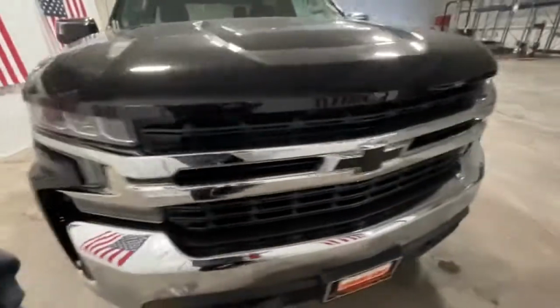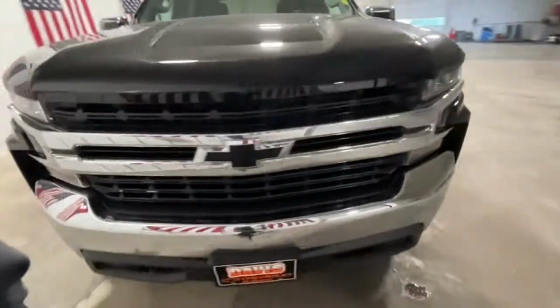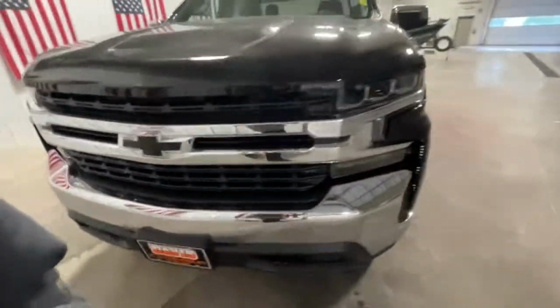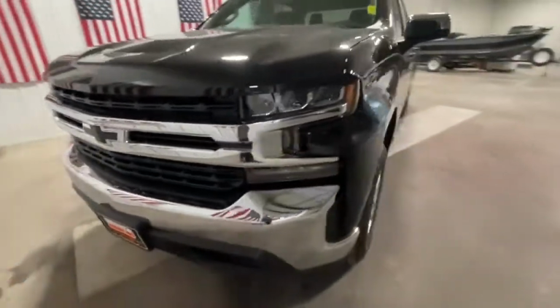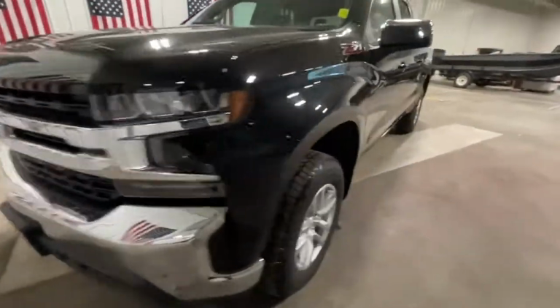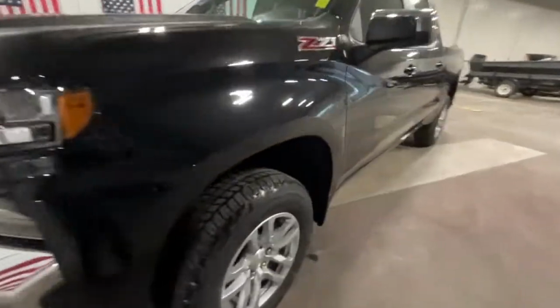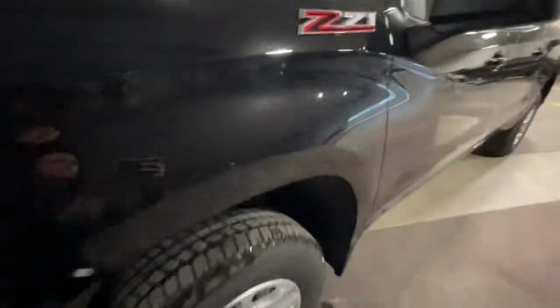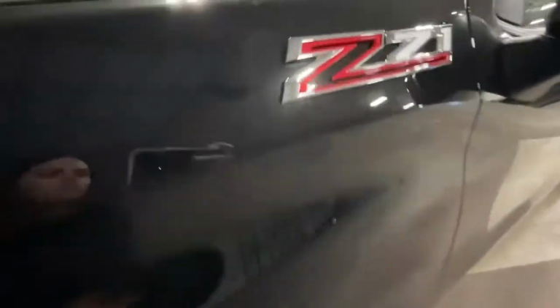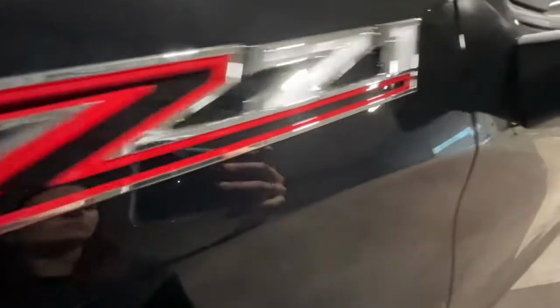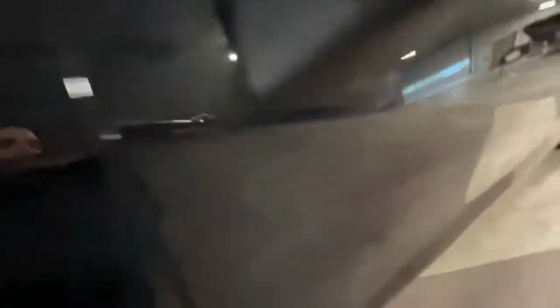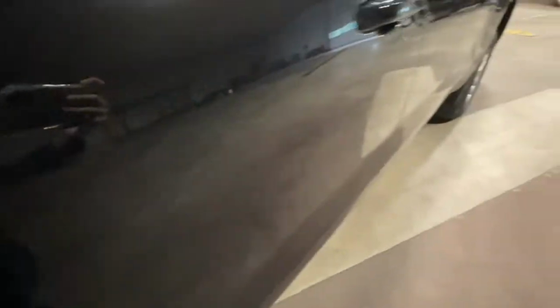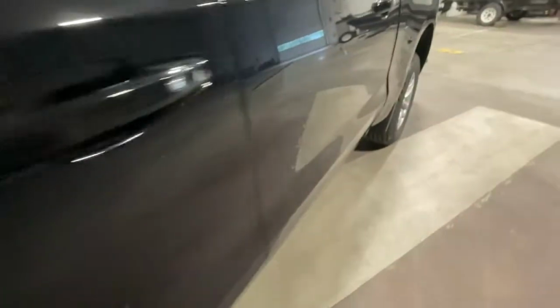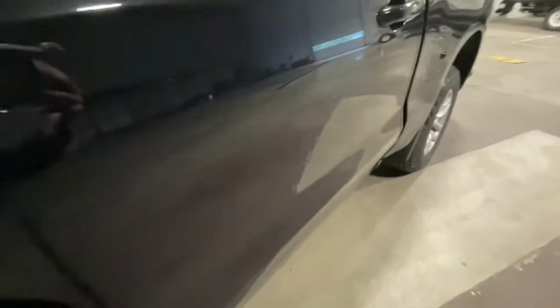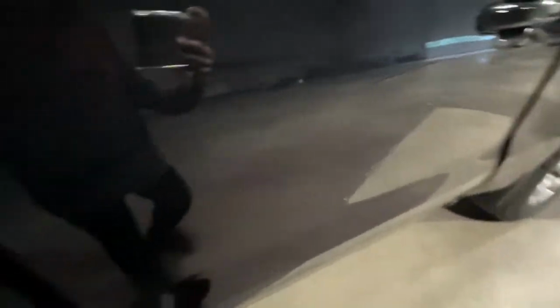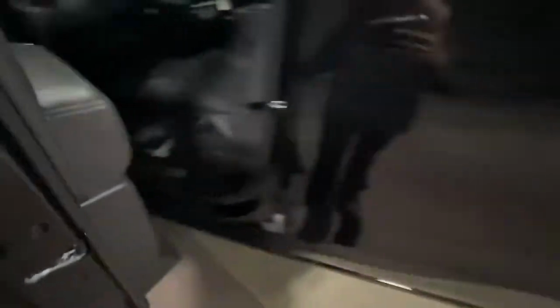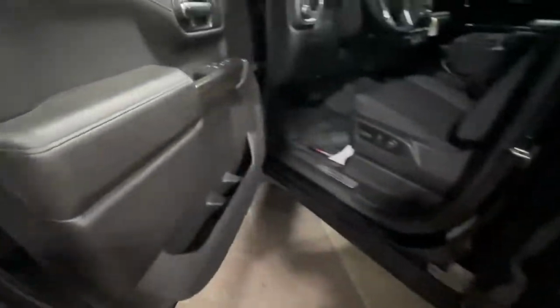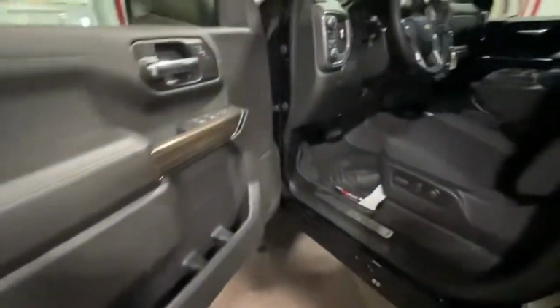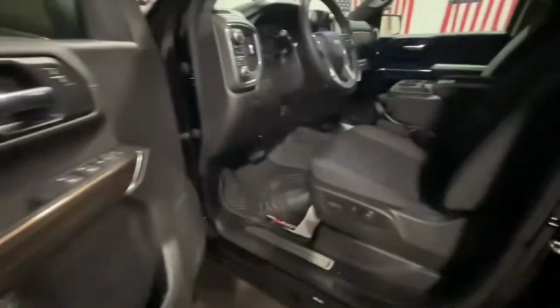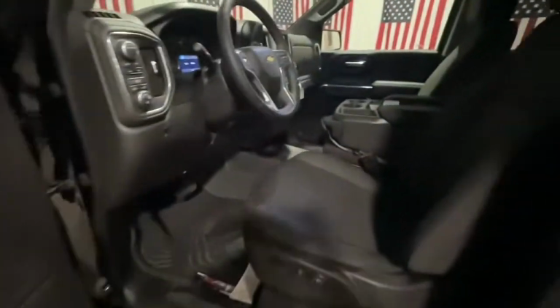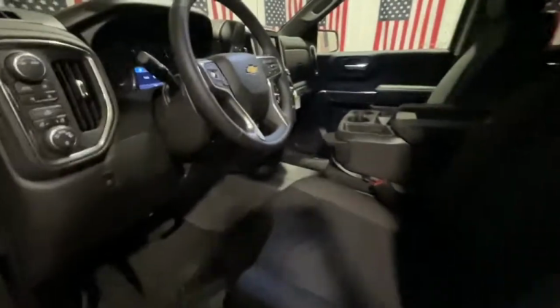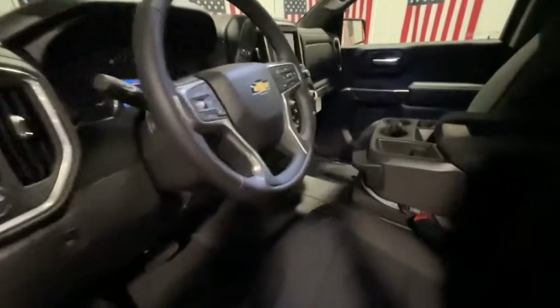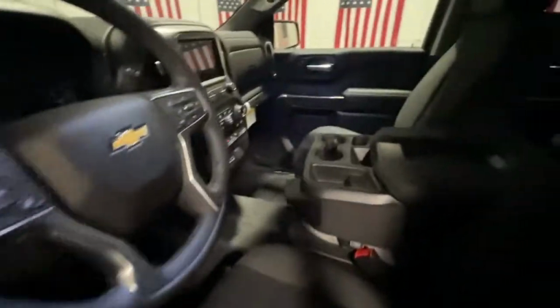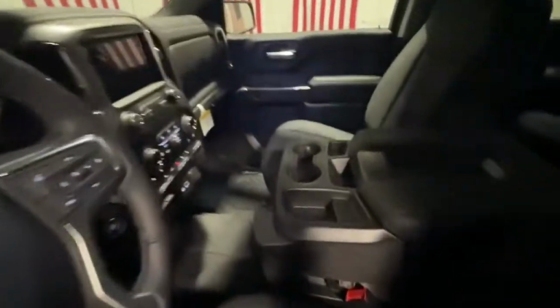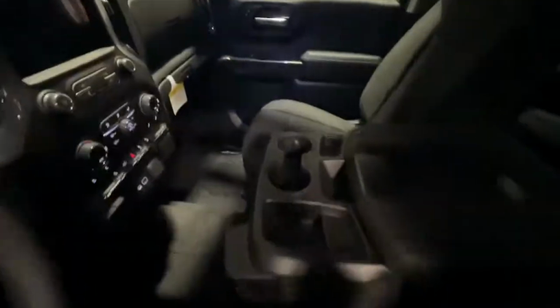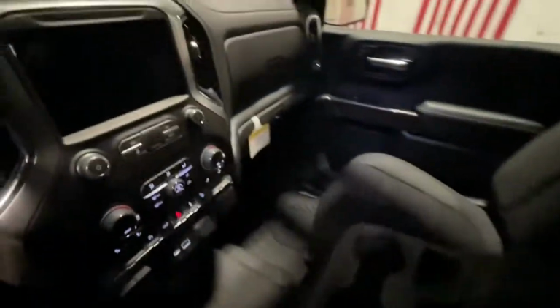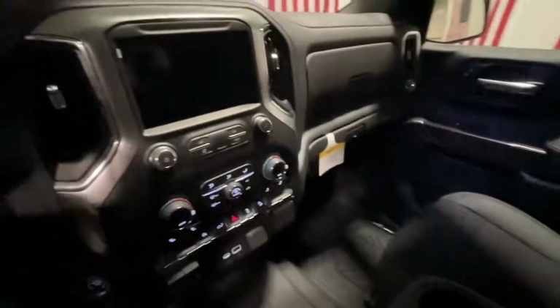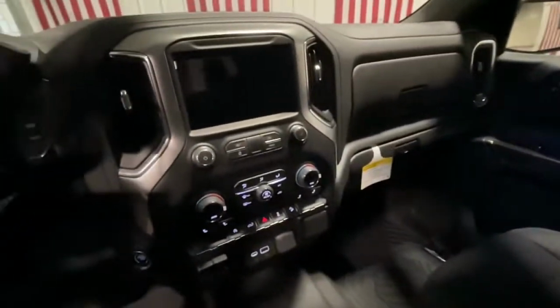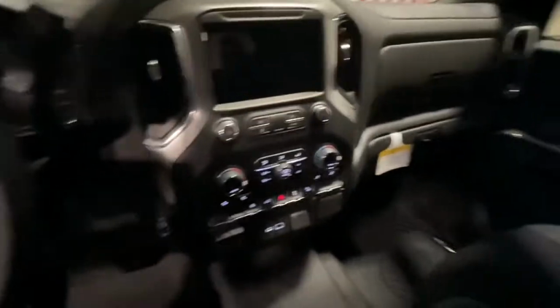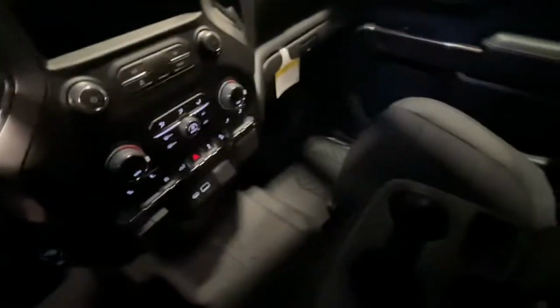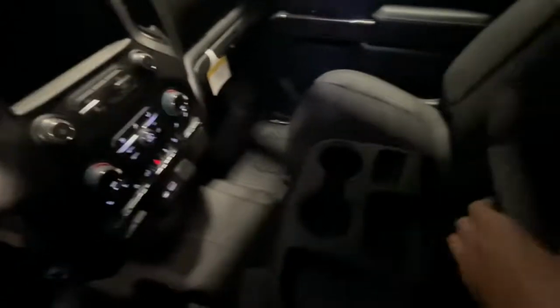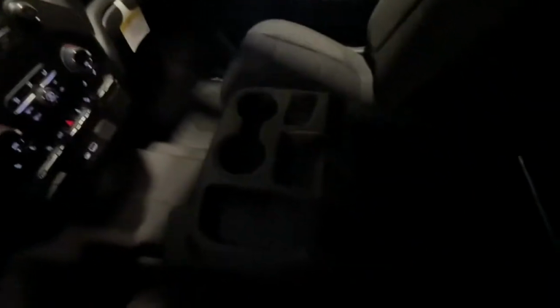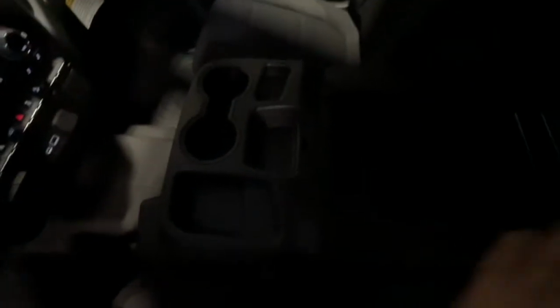These are just some of the great options this vehicle comes with: keyless entry, backup camera, remote engine start, satellite radio, four-wheel drive, keyless start, heated mirrors, power driver seat, heated front seat, and rear AC.